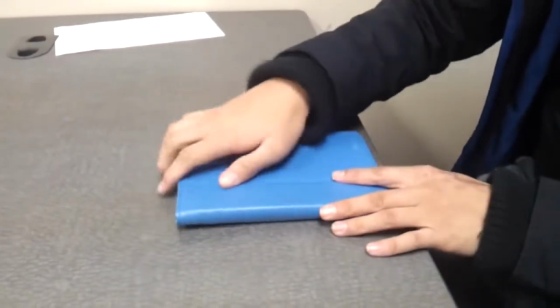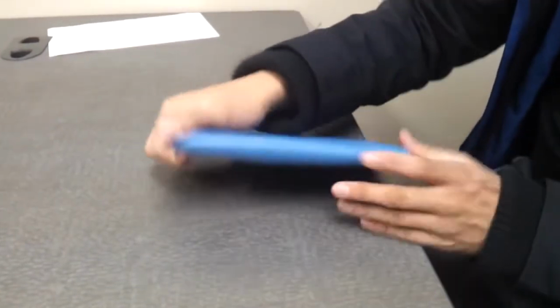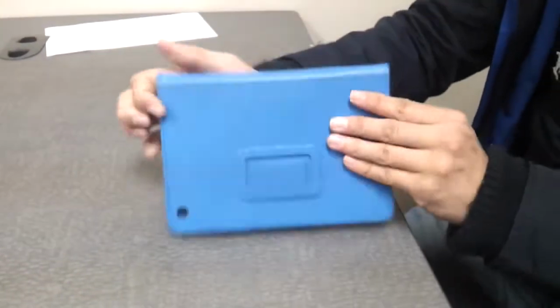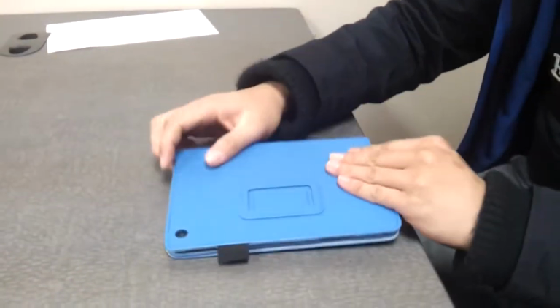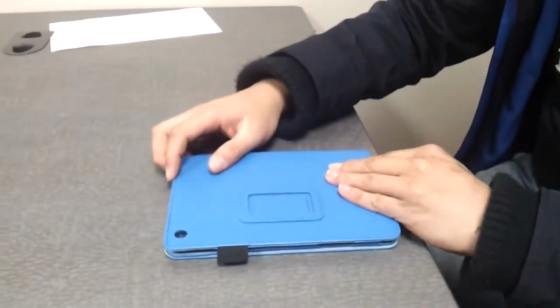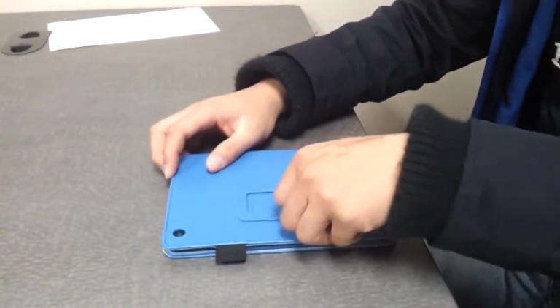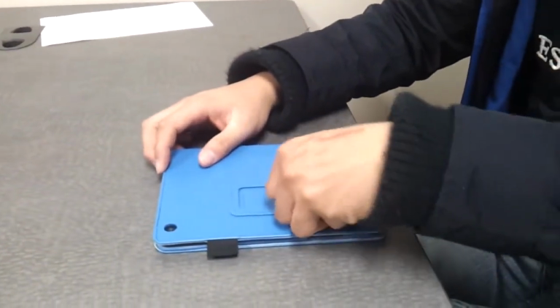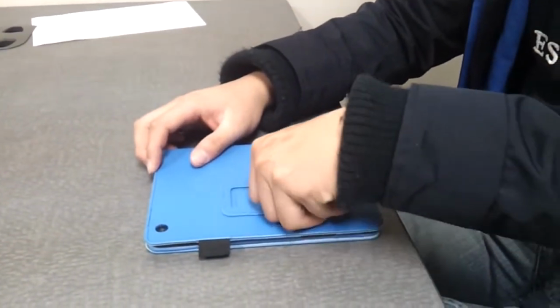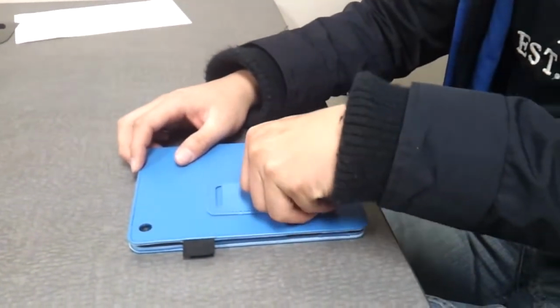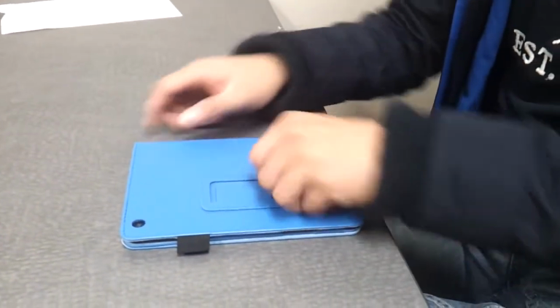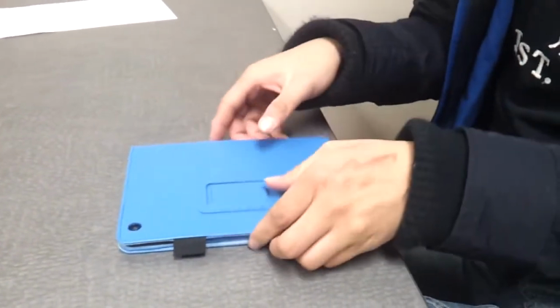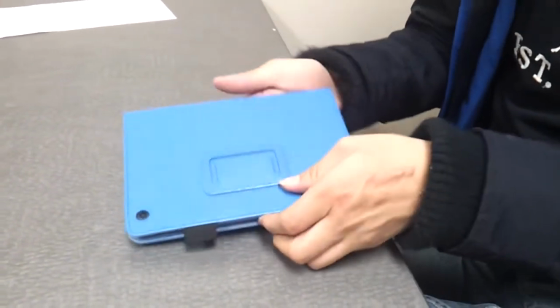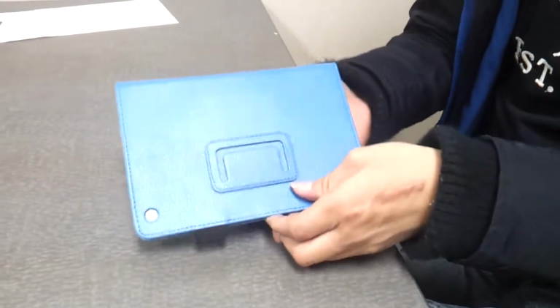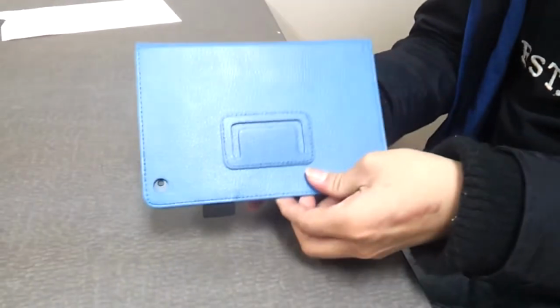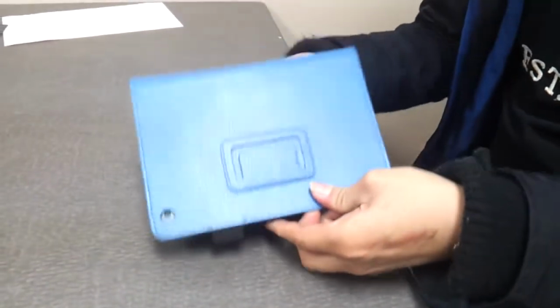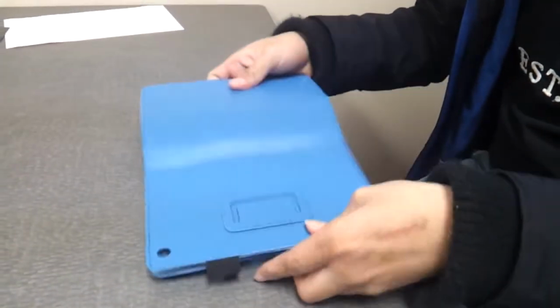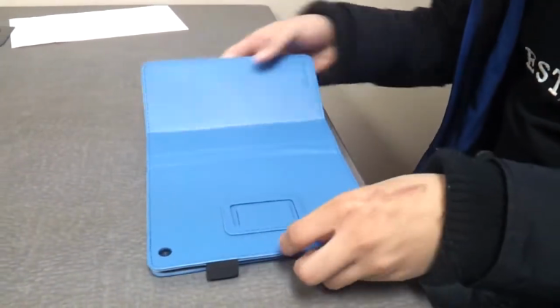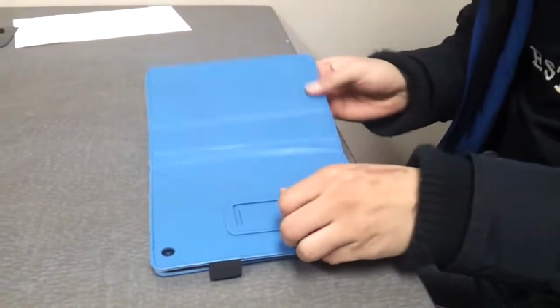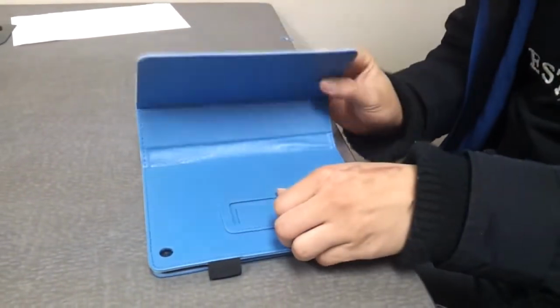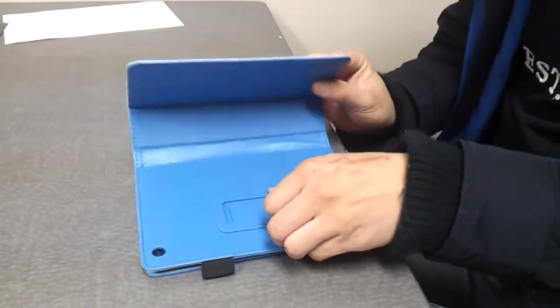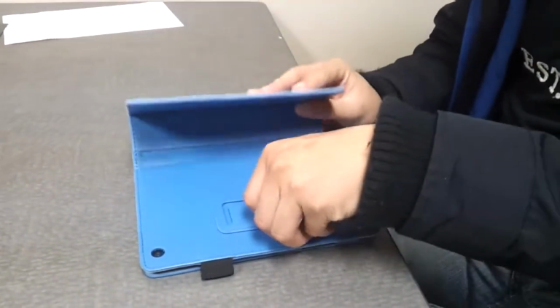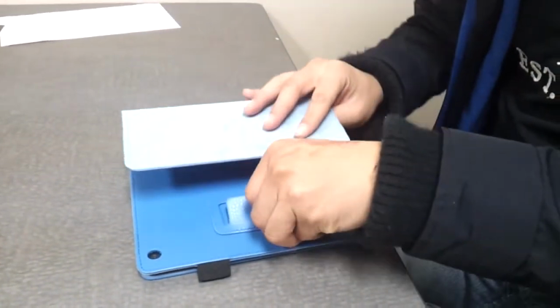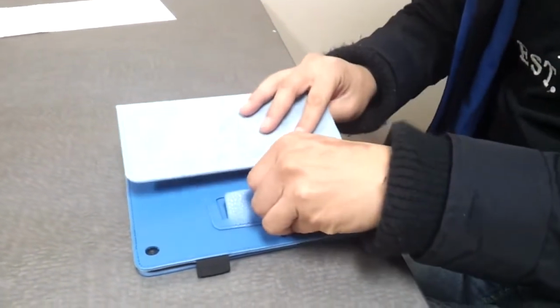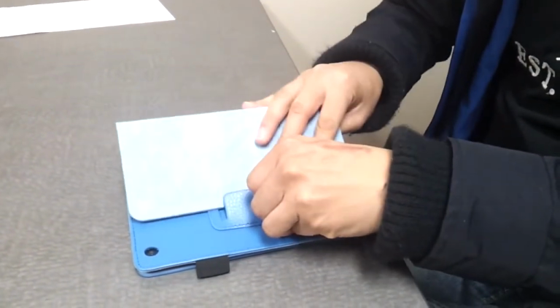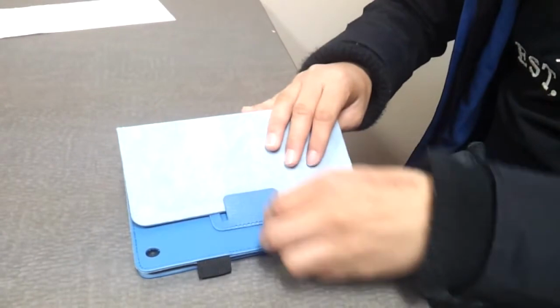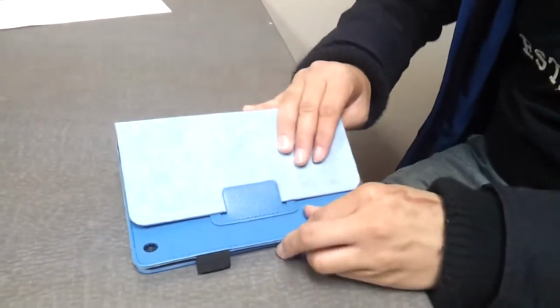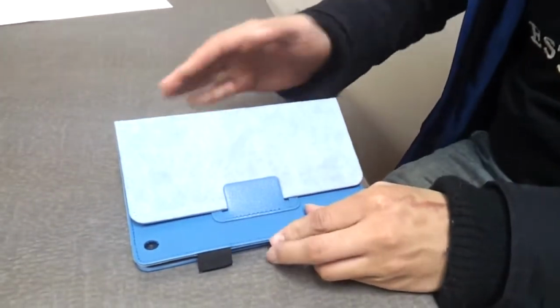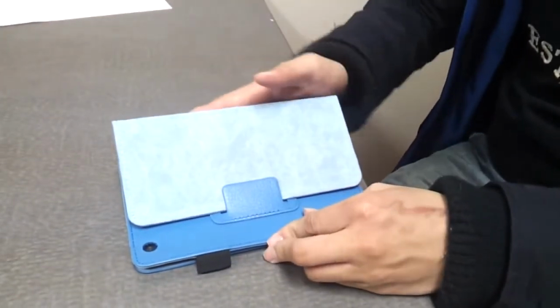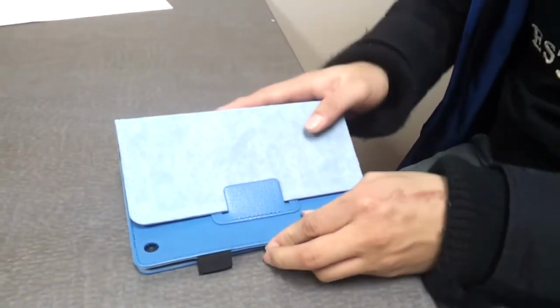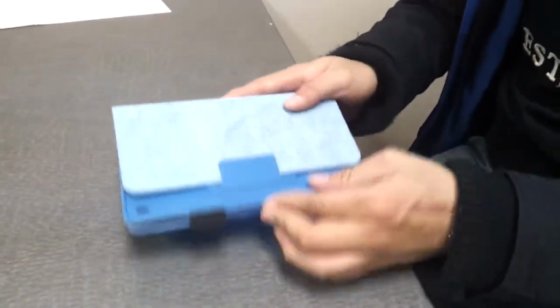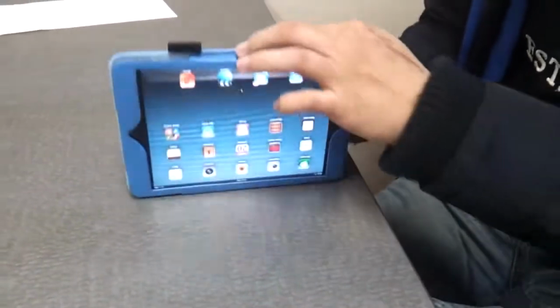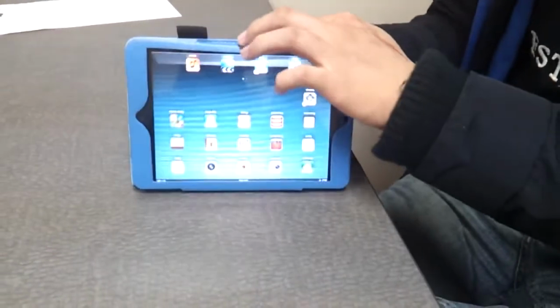On the back of the case, you see a little flap opening. What you do is open the cover completely, then tuck the cover end into the little flap right here, making a stand.